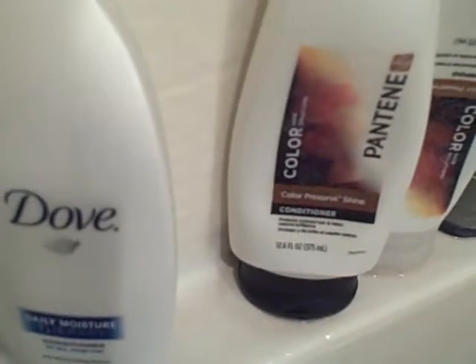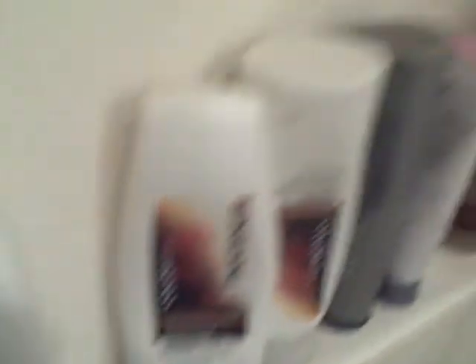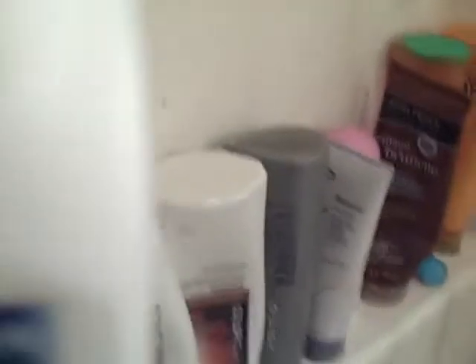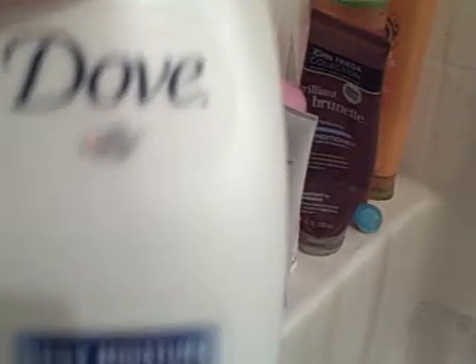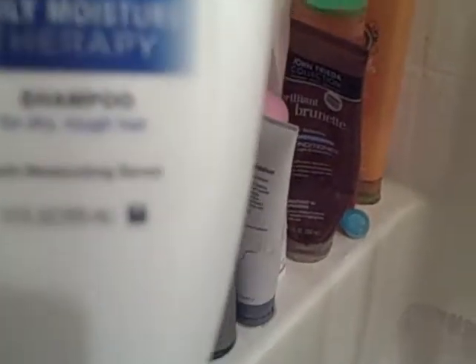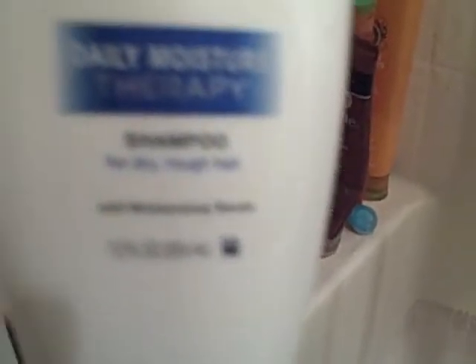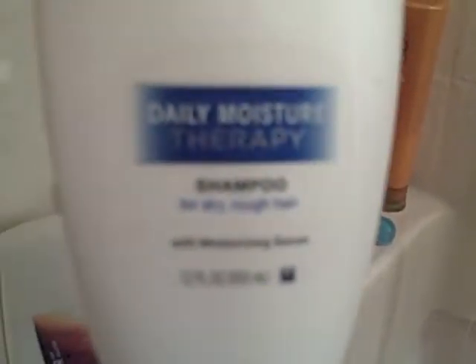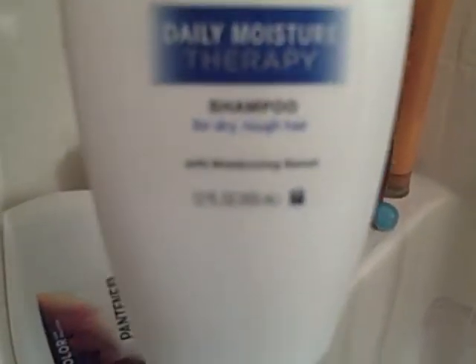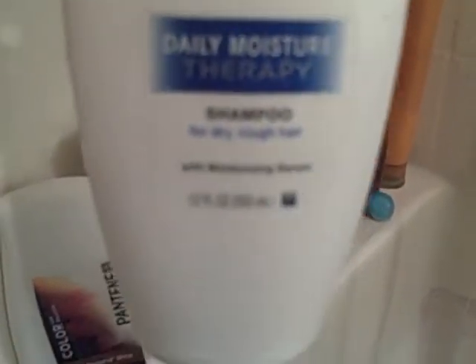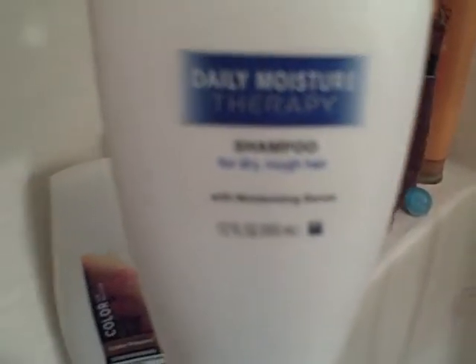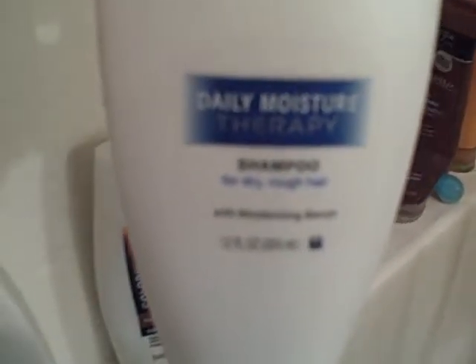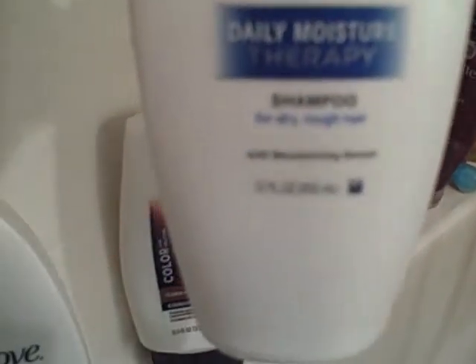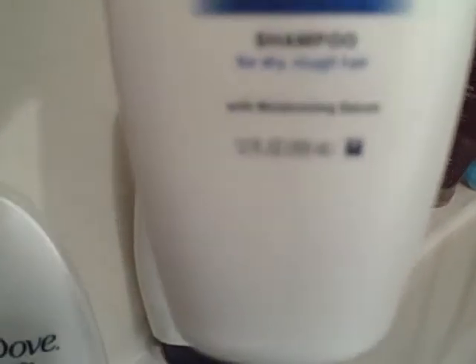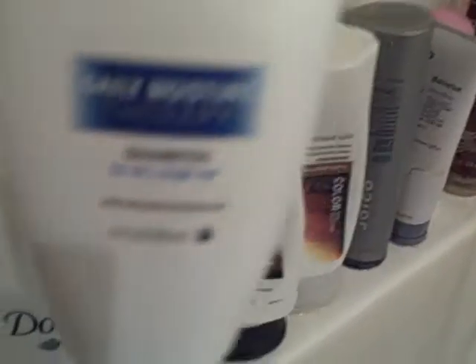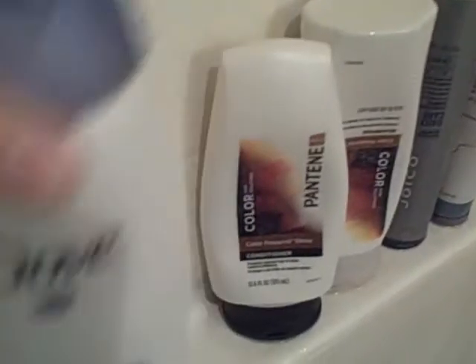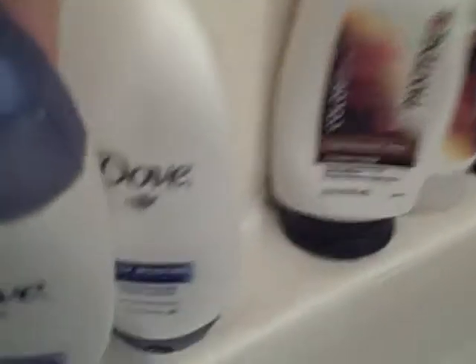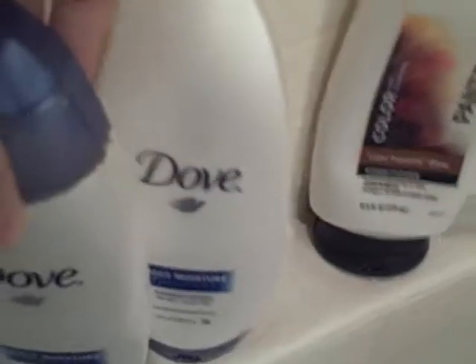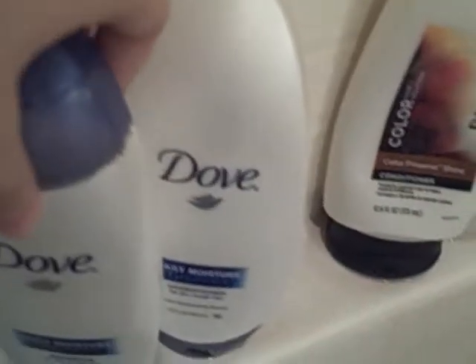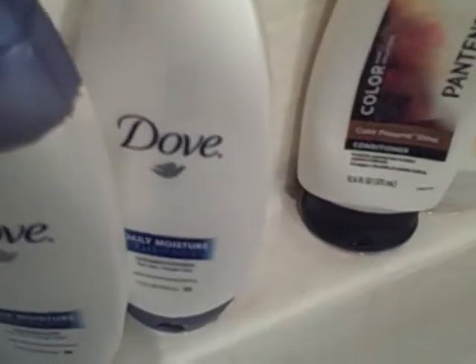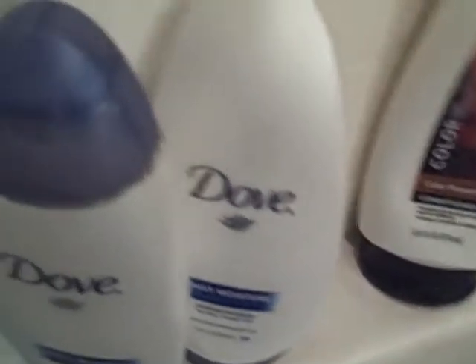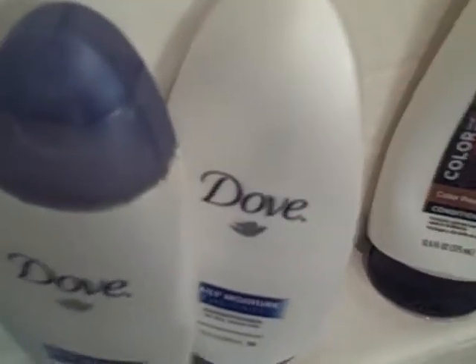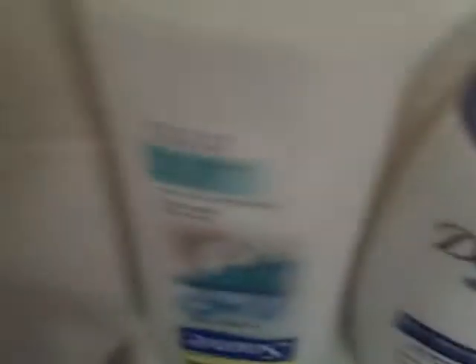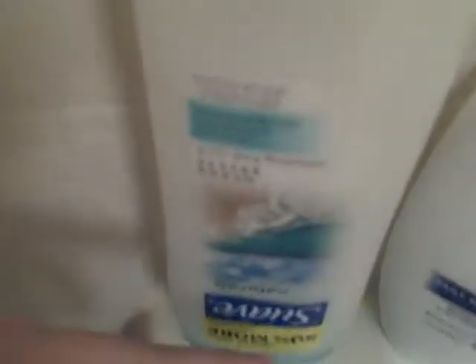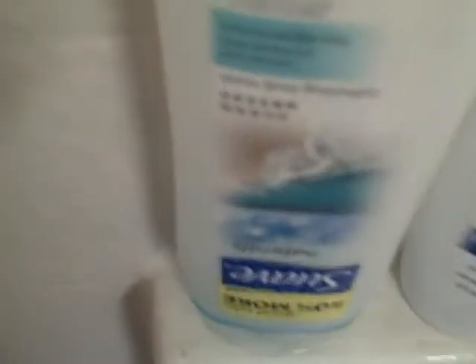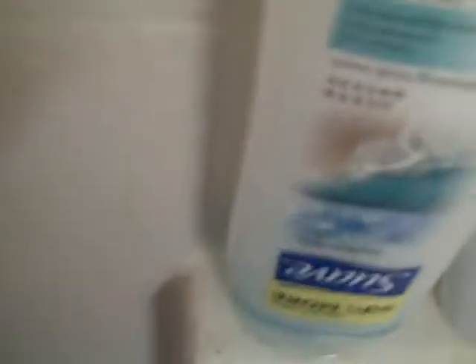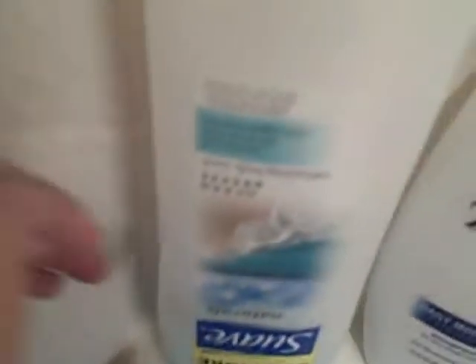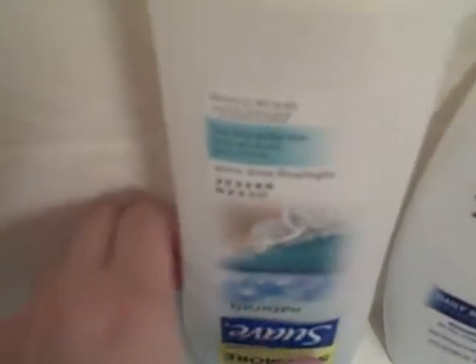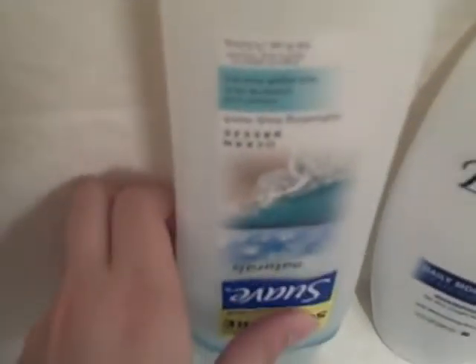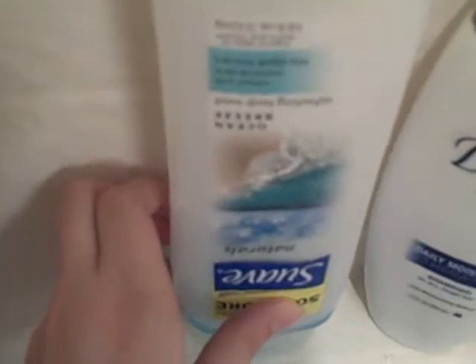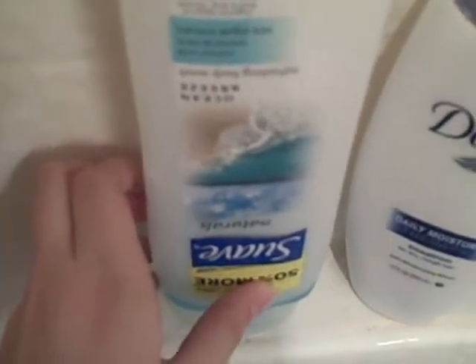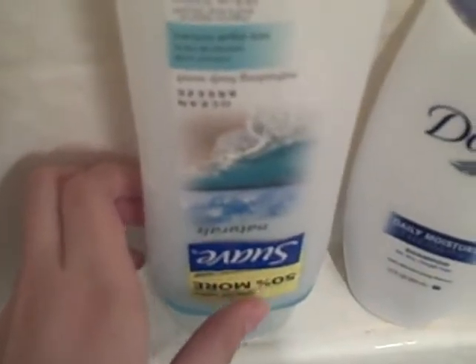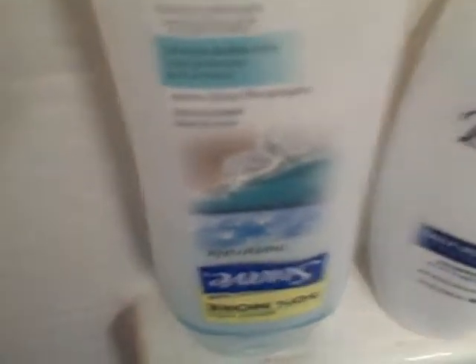And then Dove Daily Moisture Therapy Shampoo for dry rough hair, and also the conditioner. And then this is Suave Ocean Breeze Shower Gel.